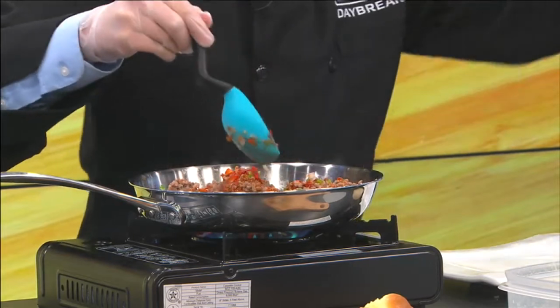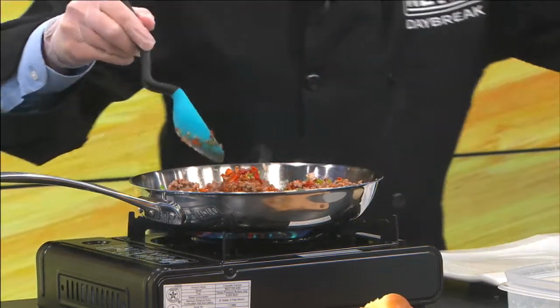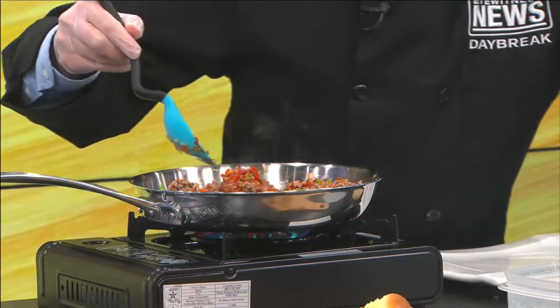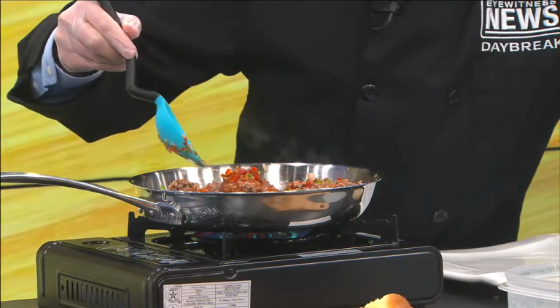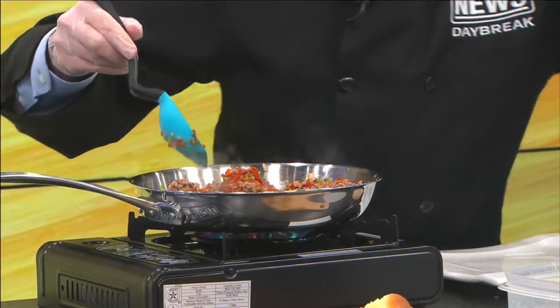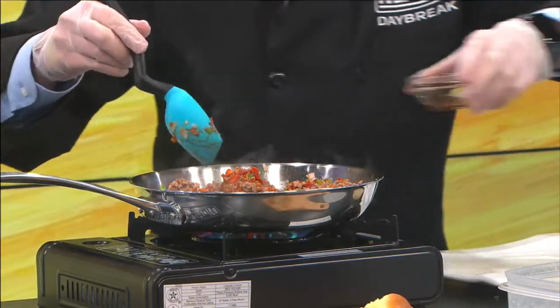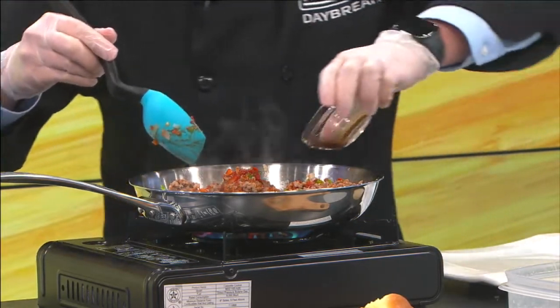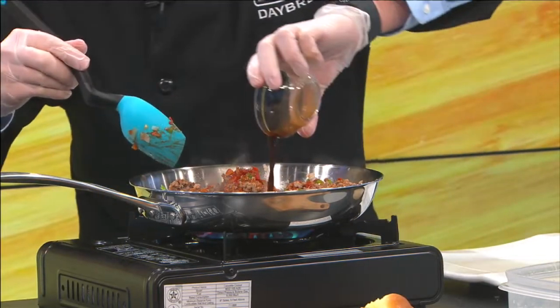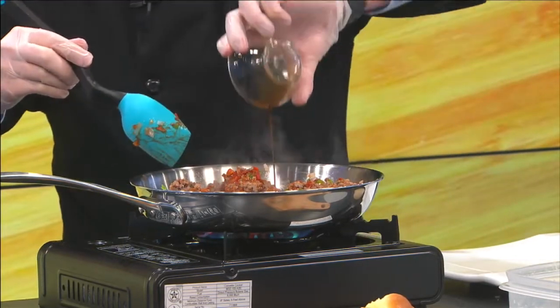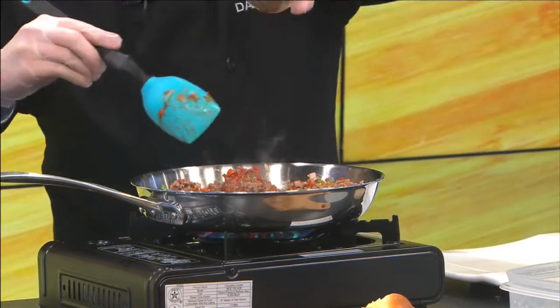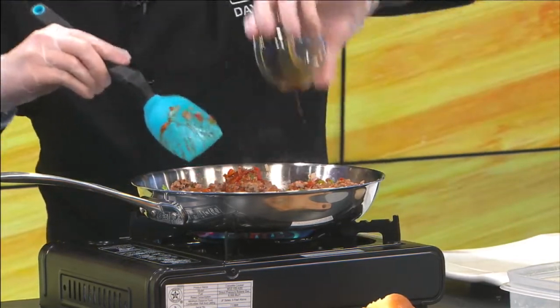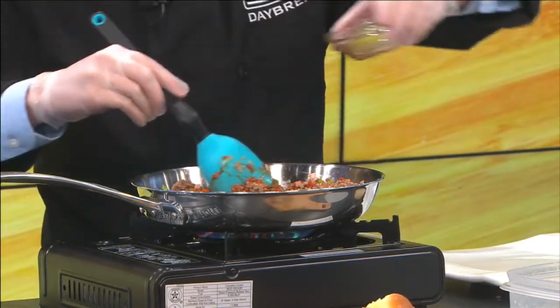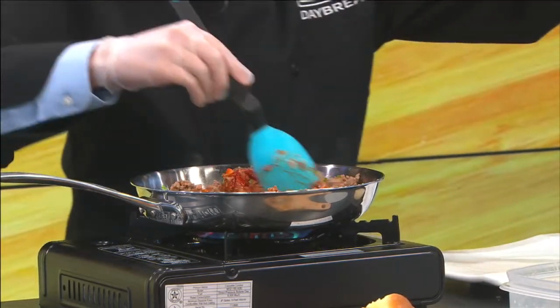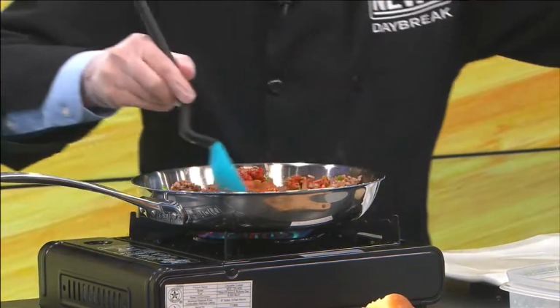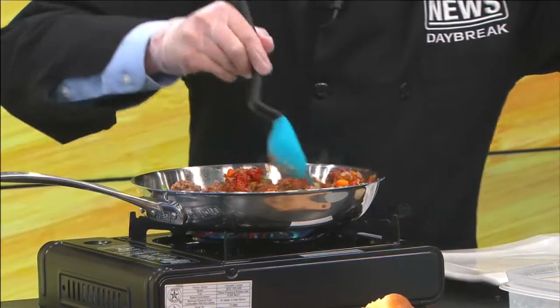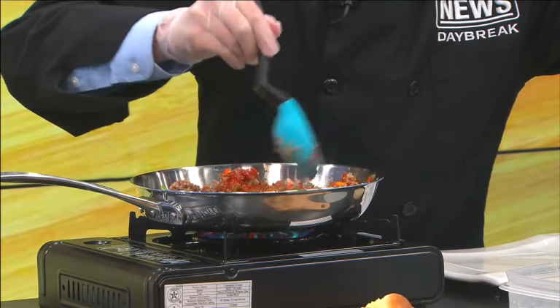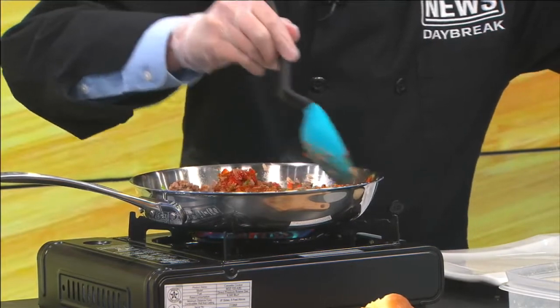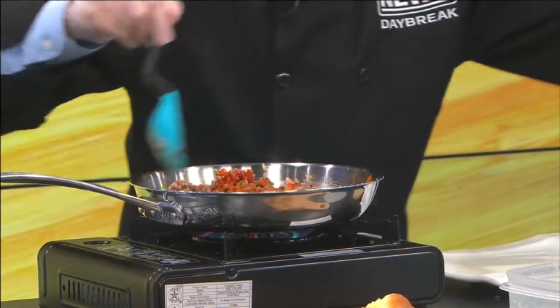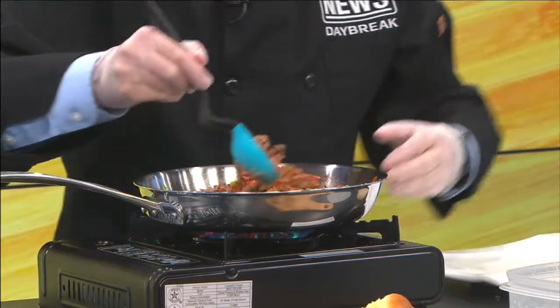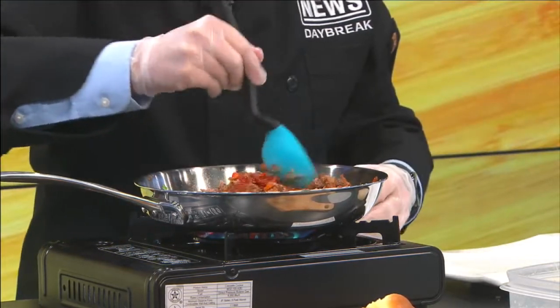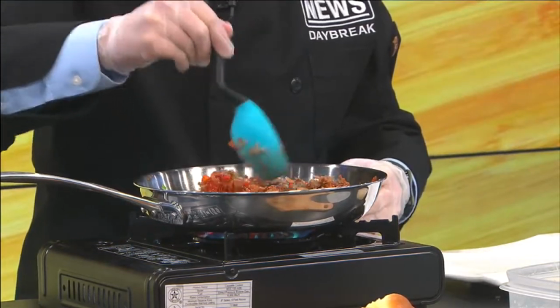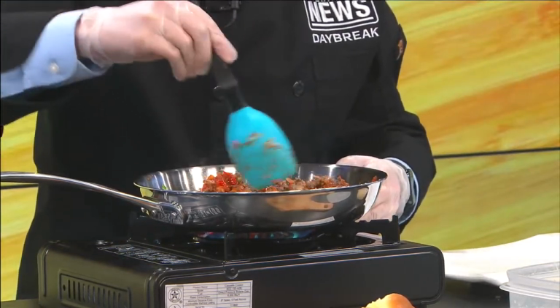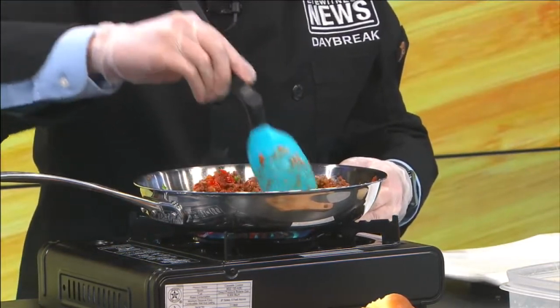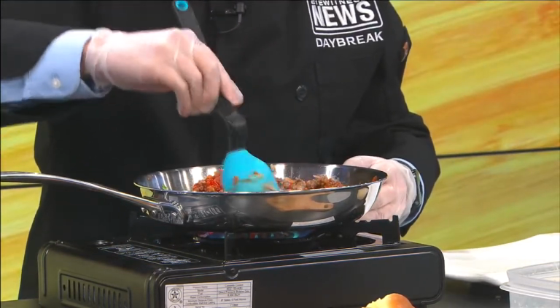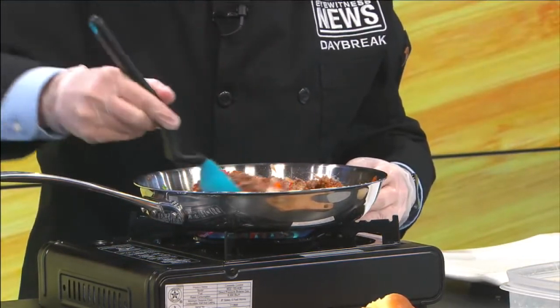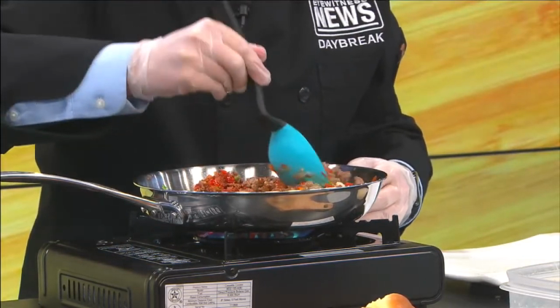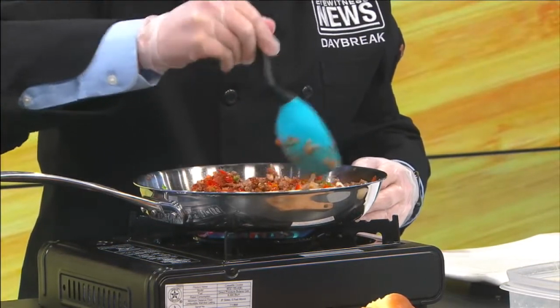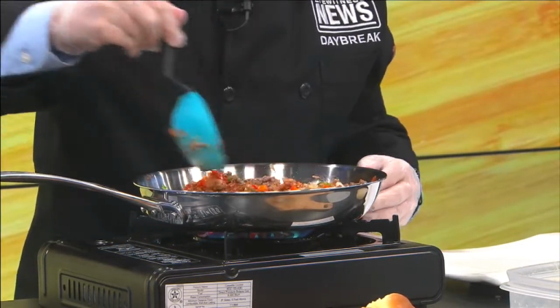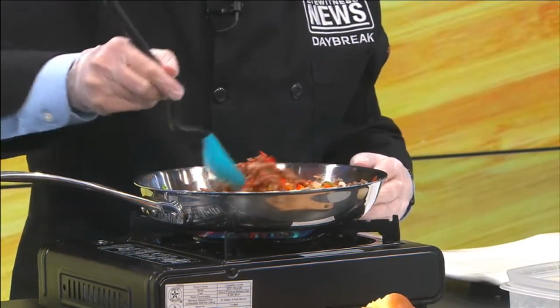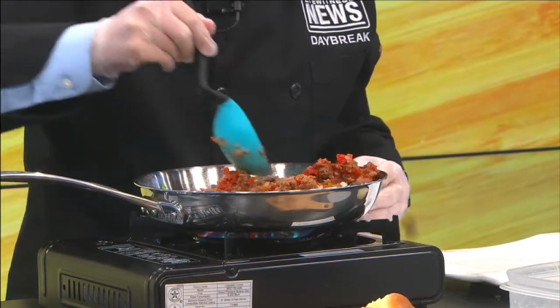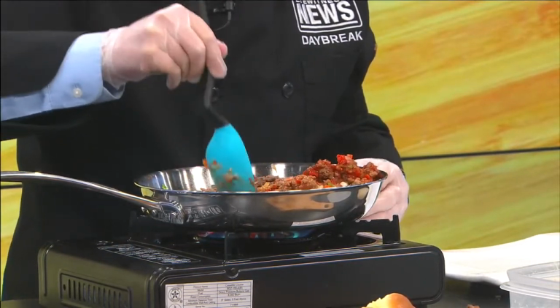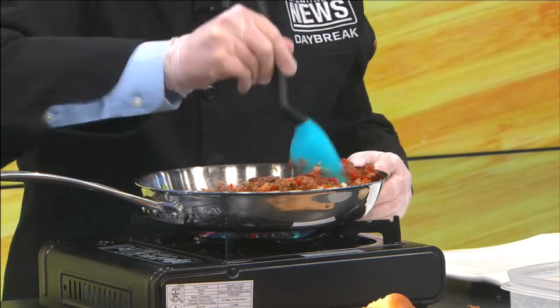Go ahead and add in just a little bit of your Worcestershire sauce. That is already starting to smell really, really good.